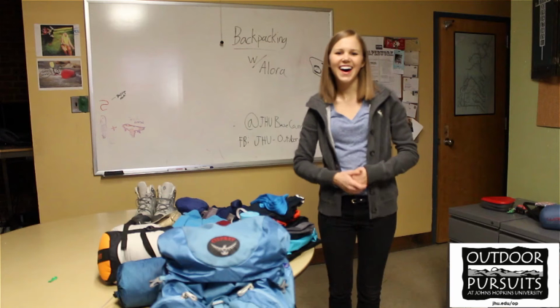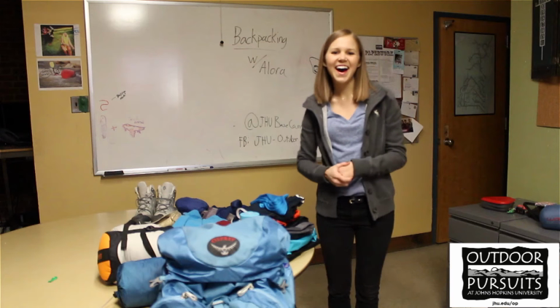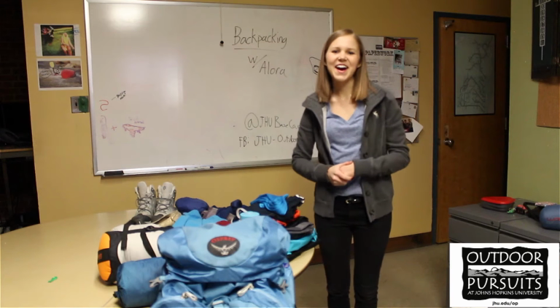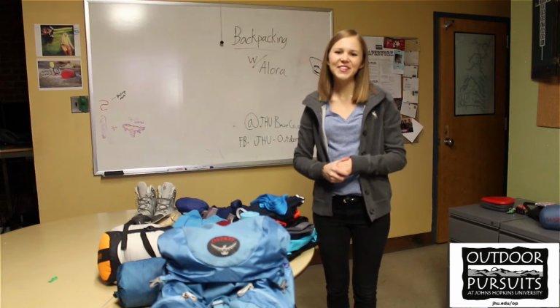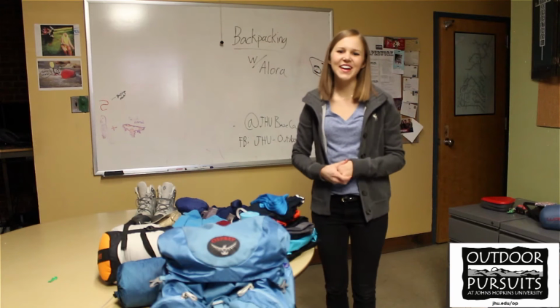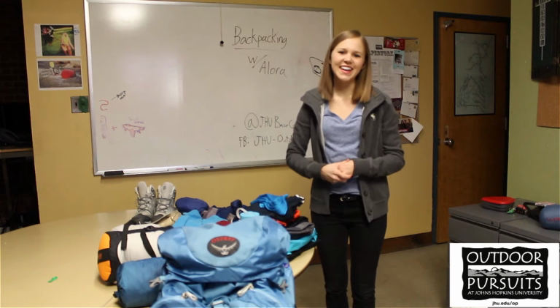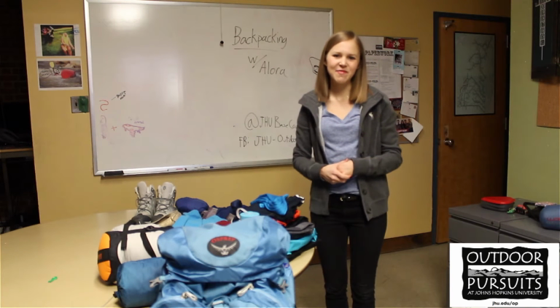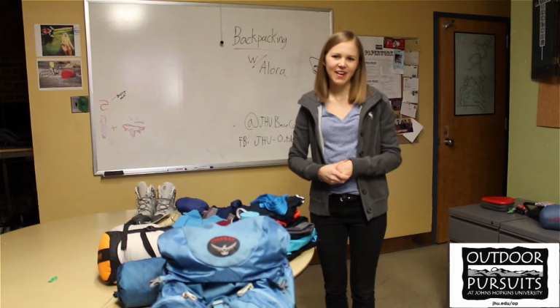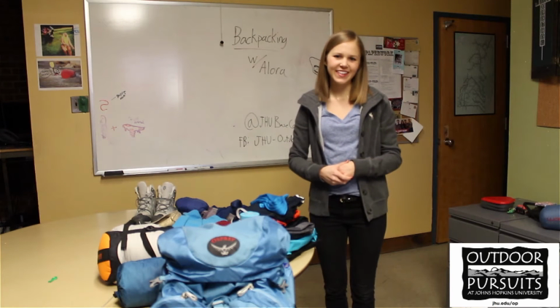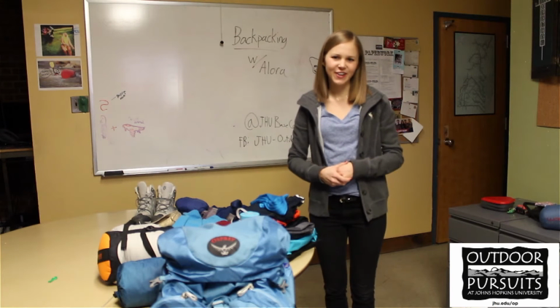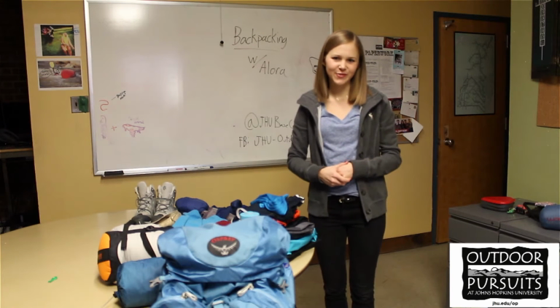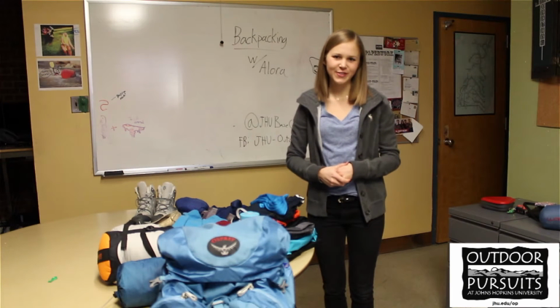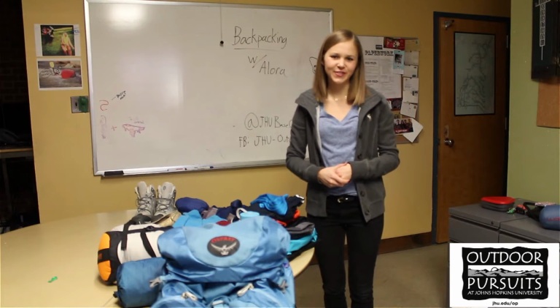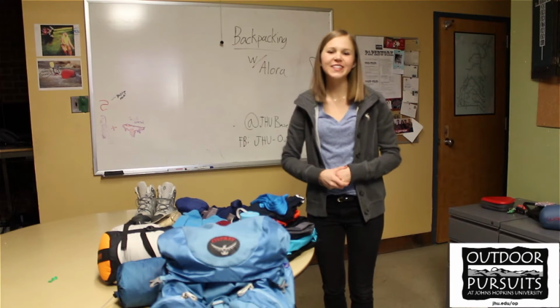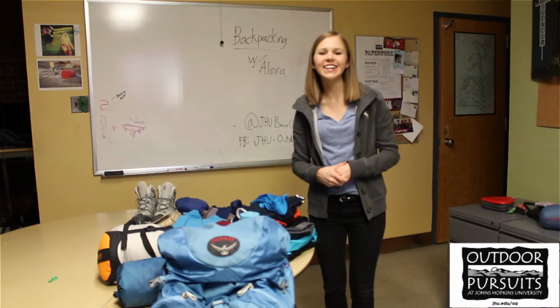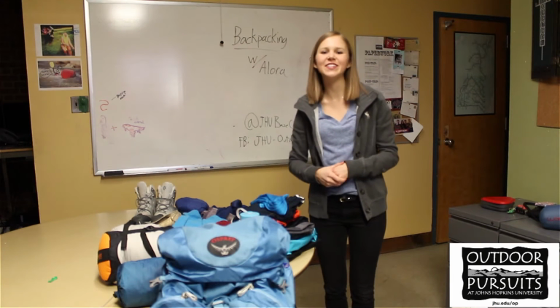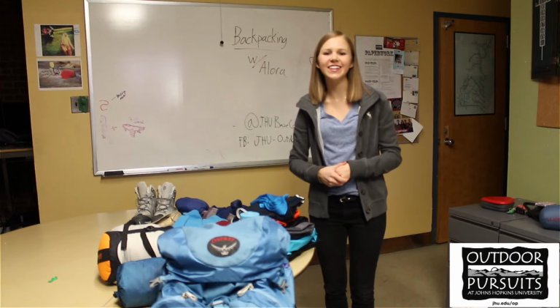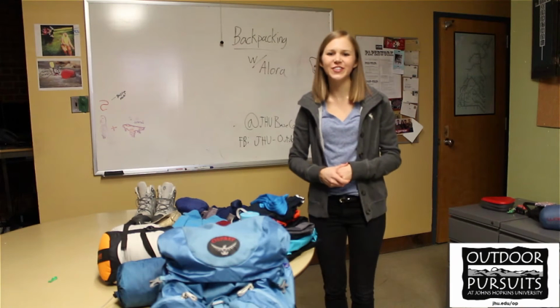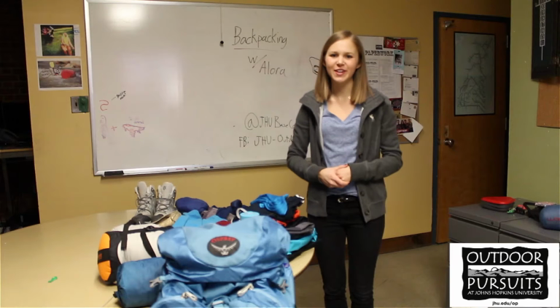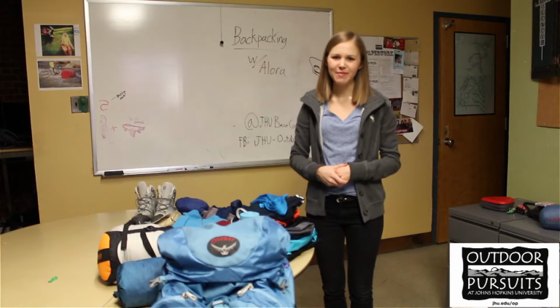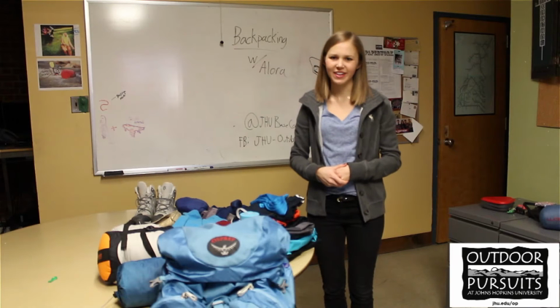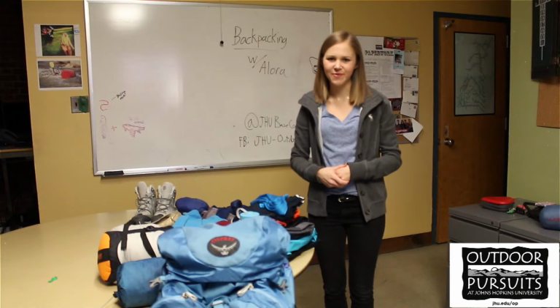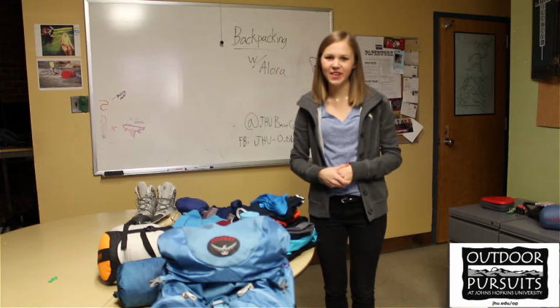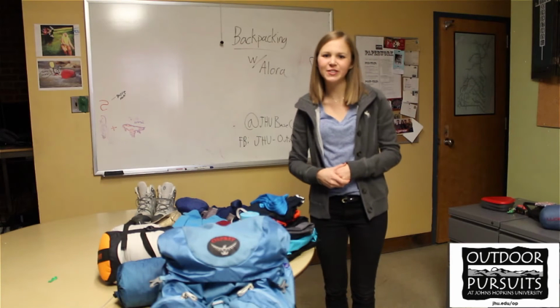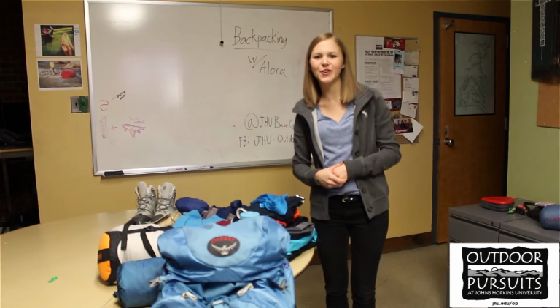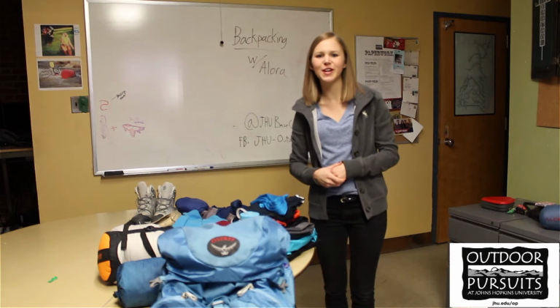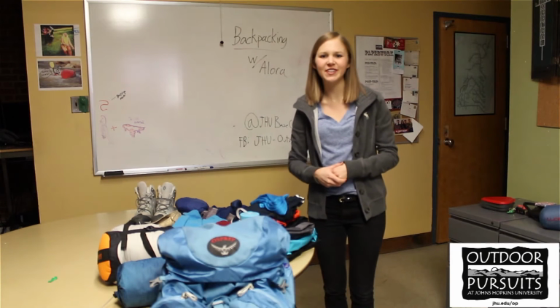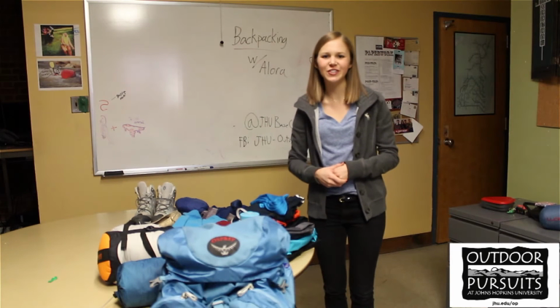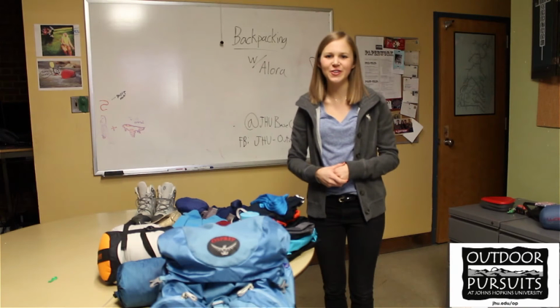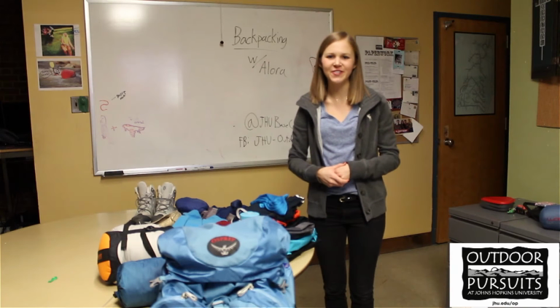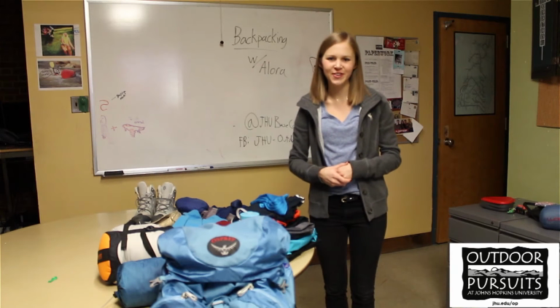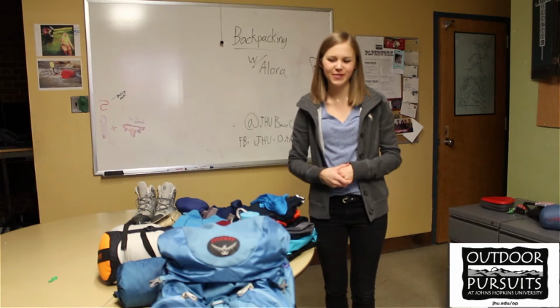Hi, I'm Elora and I'm a backpacking leader for Outdoor Pursuits. We're excited that you've decided to join us on a backpacking trip. I'm just going to go over a couple of things that you're going to need with you in the woods.